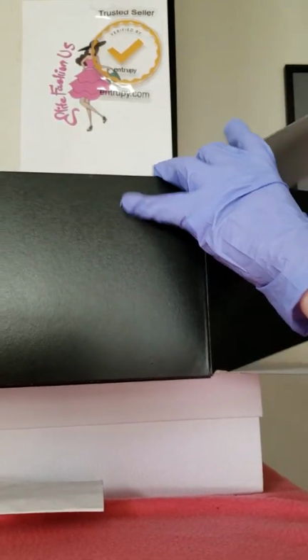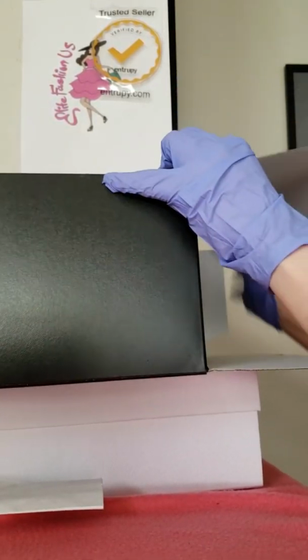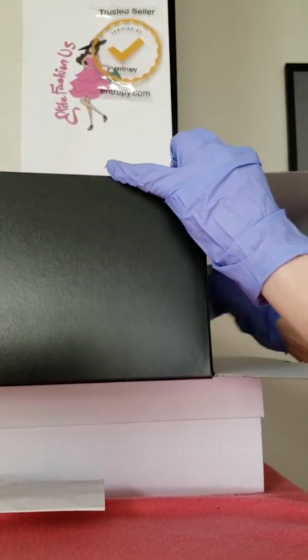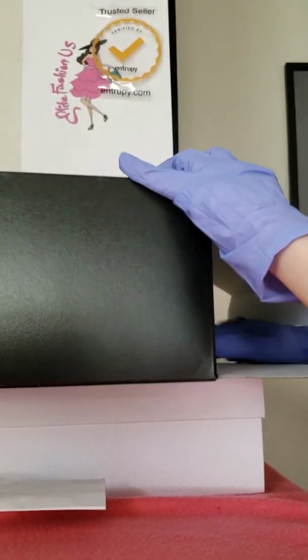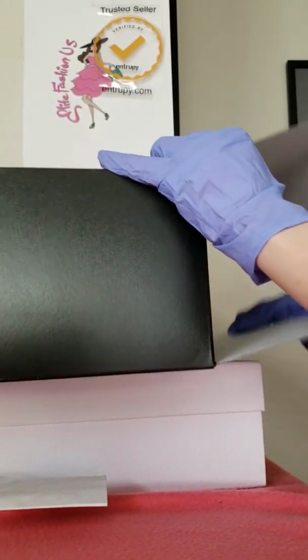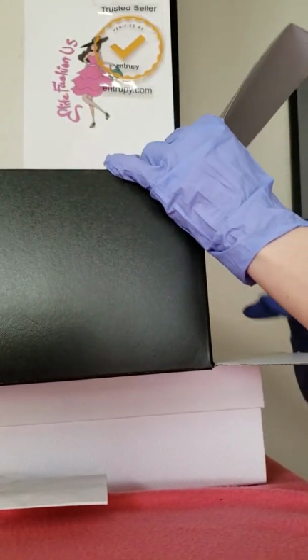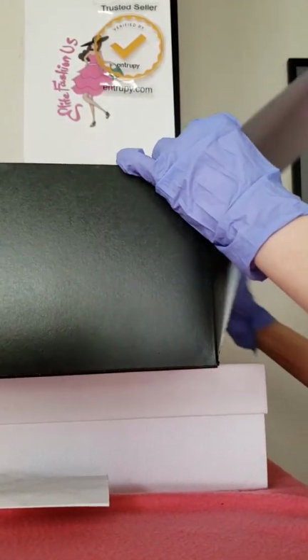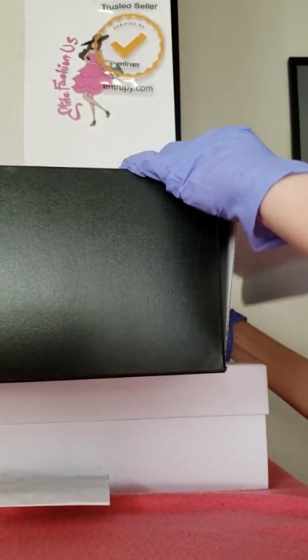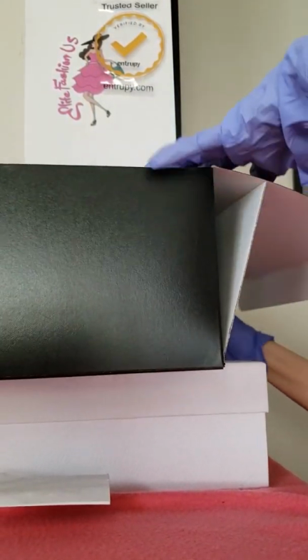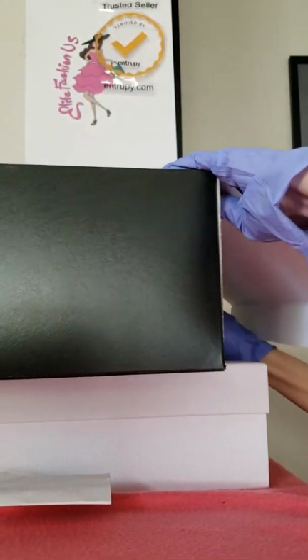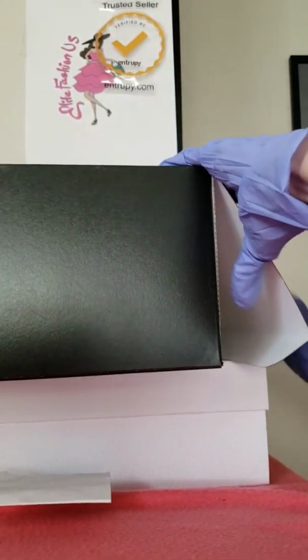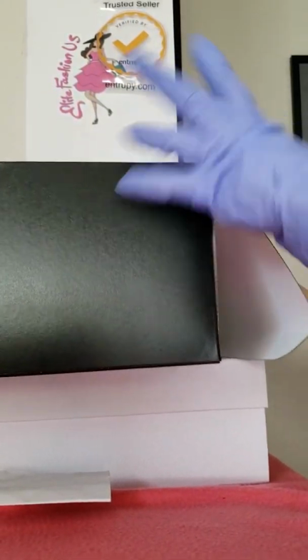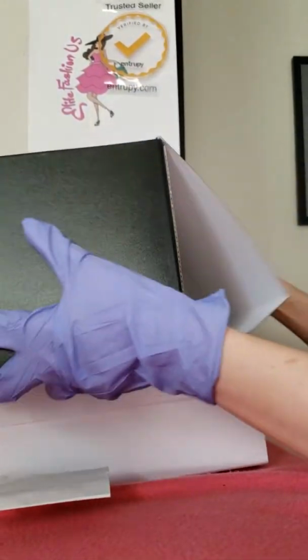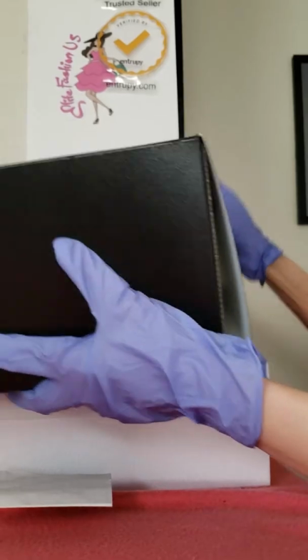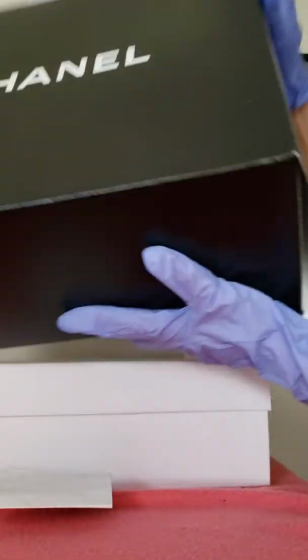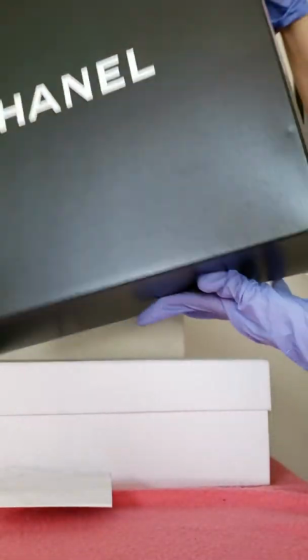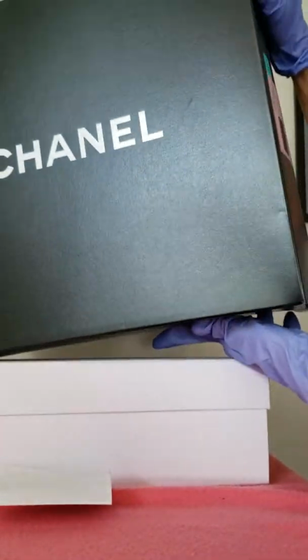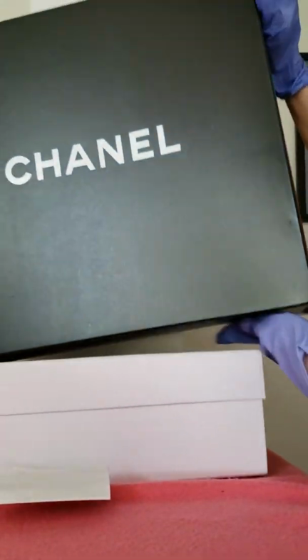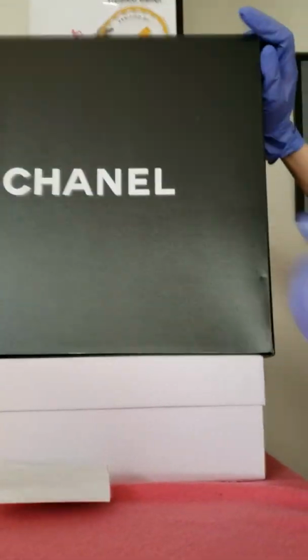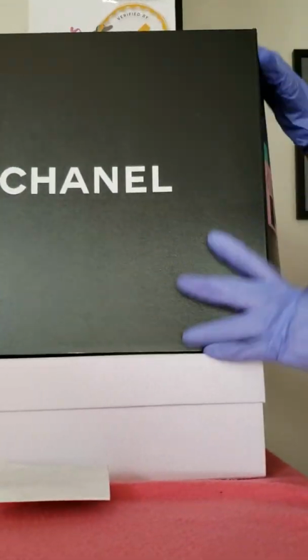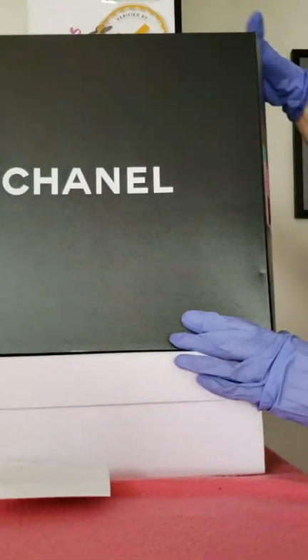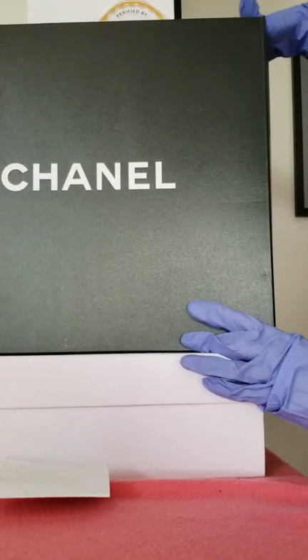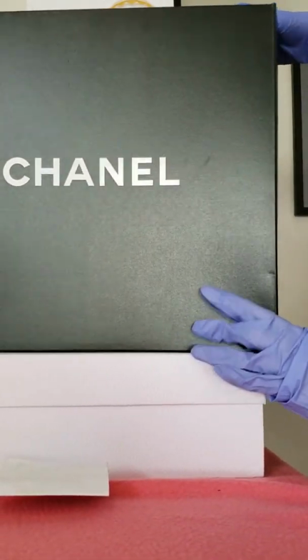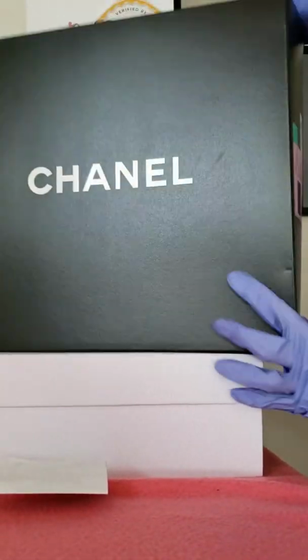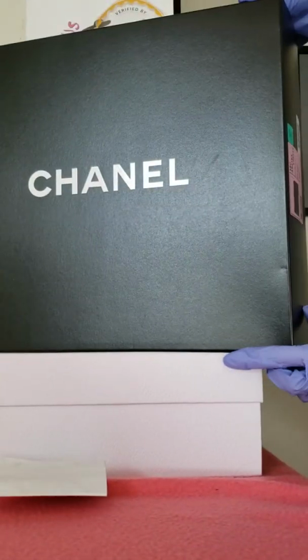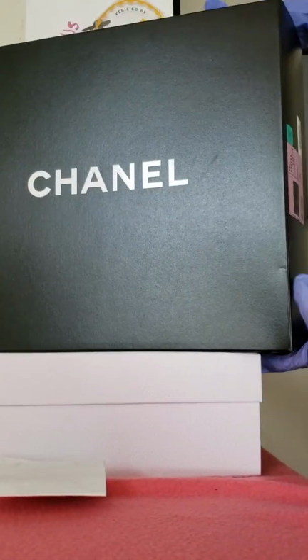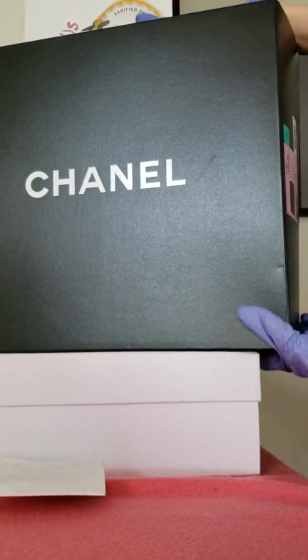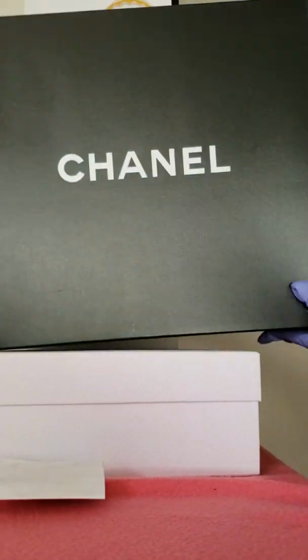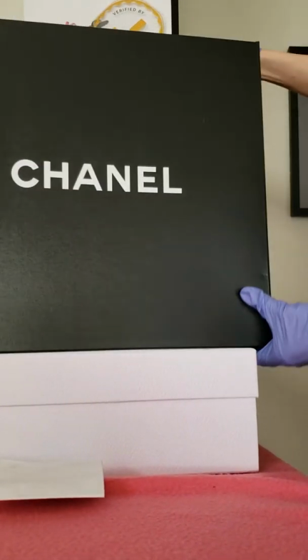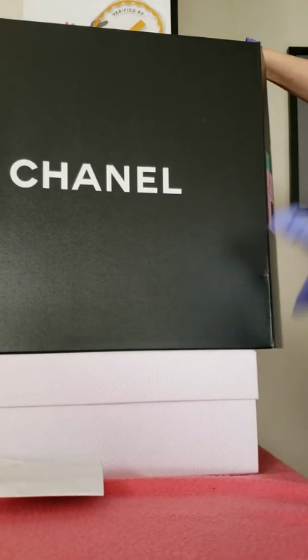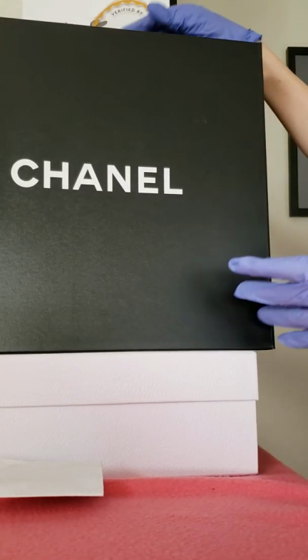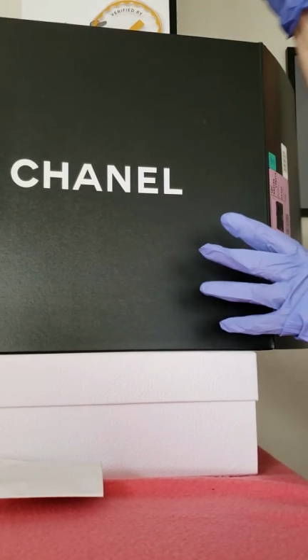We close it, and now we have it securely stored. Thank you for watching.